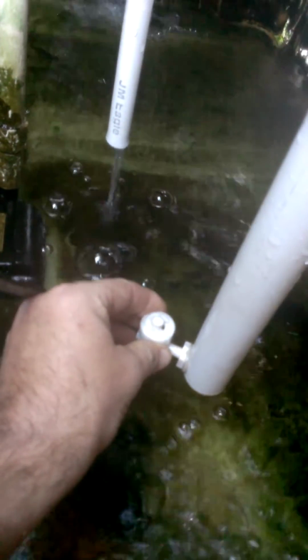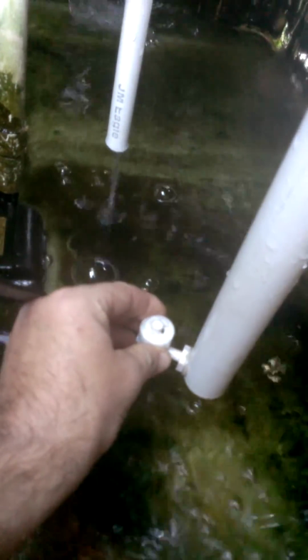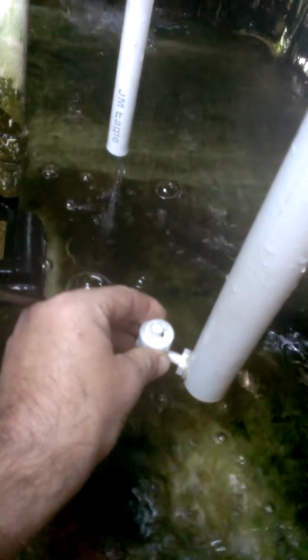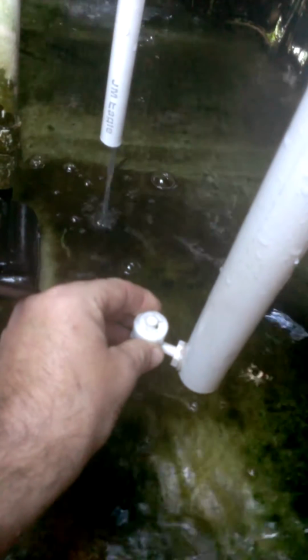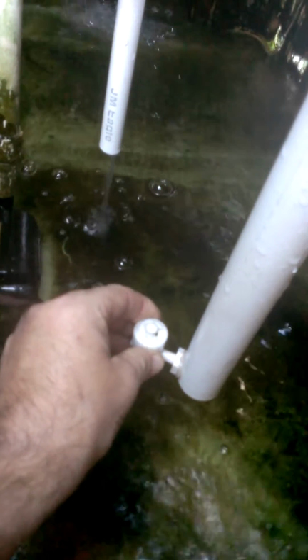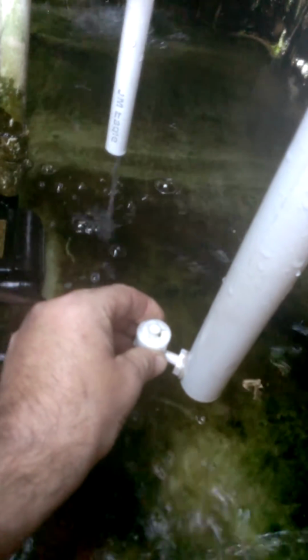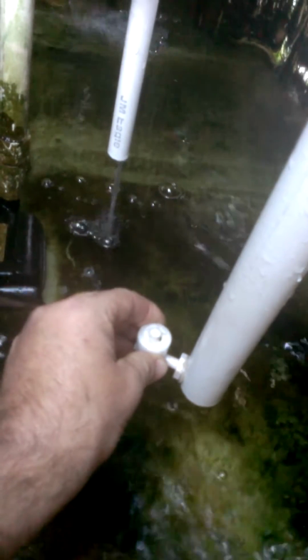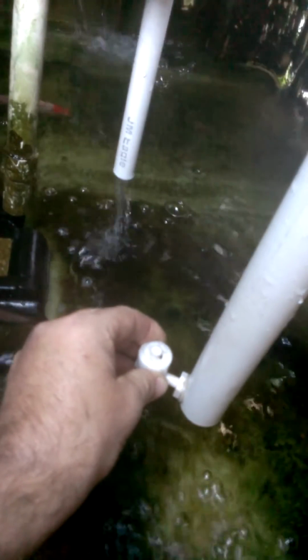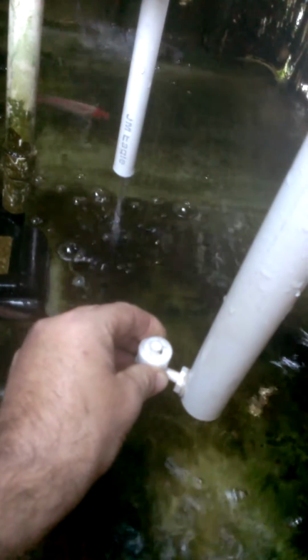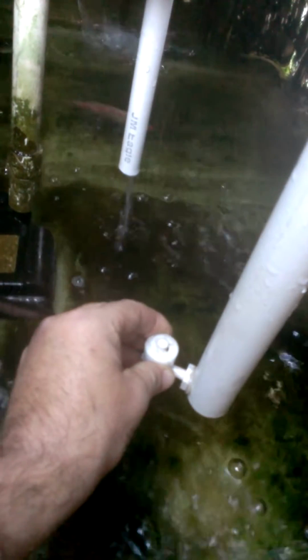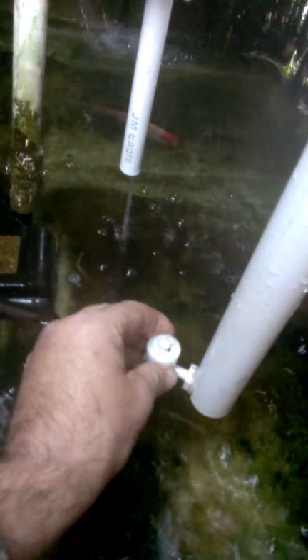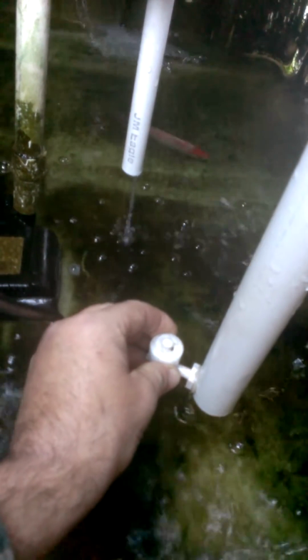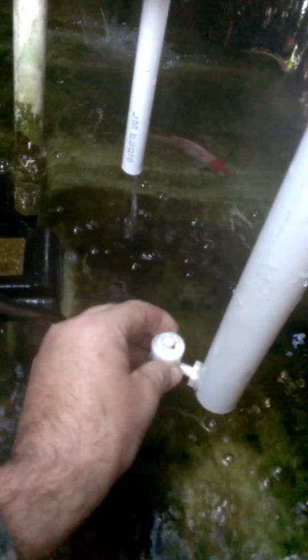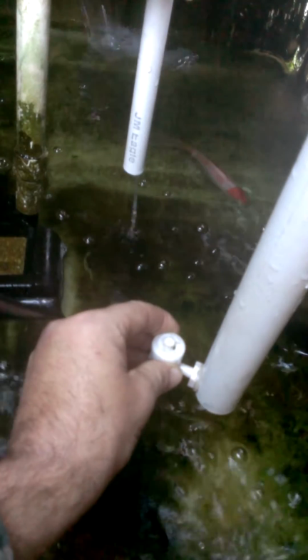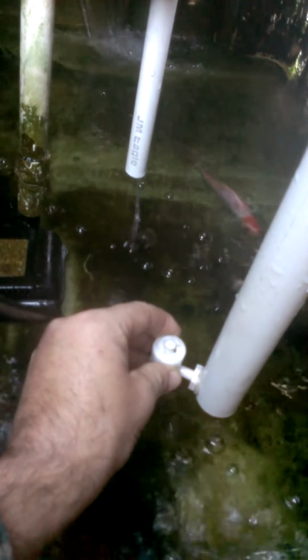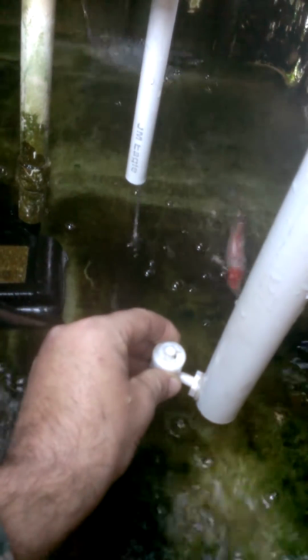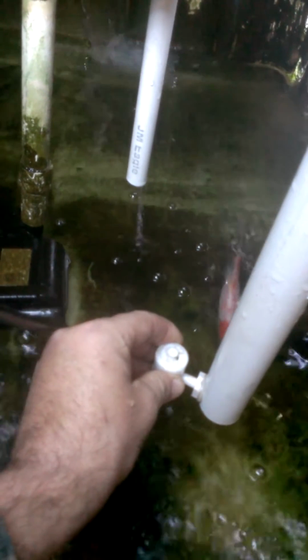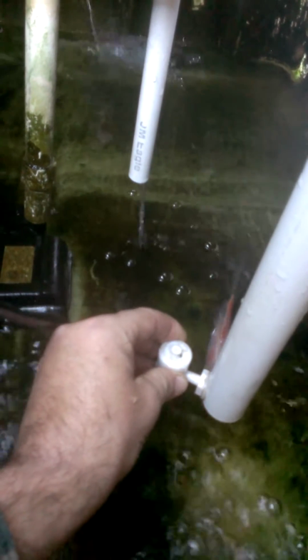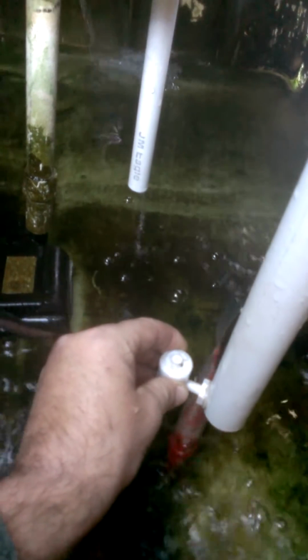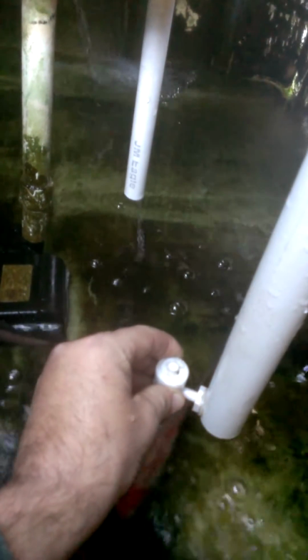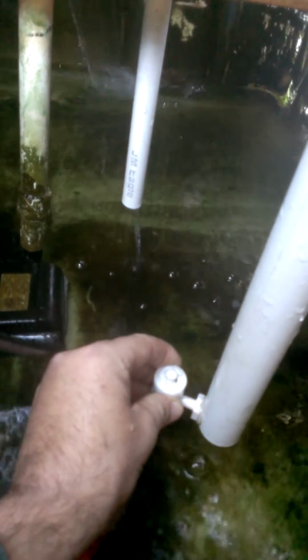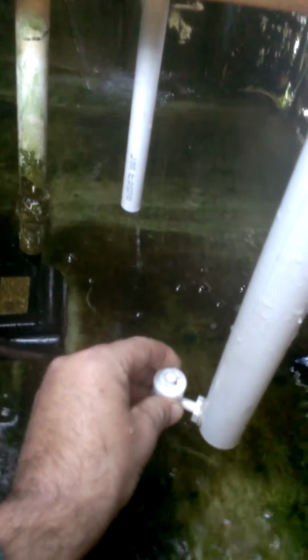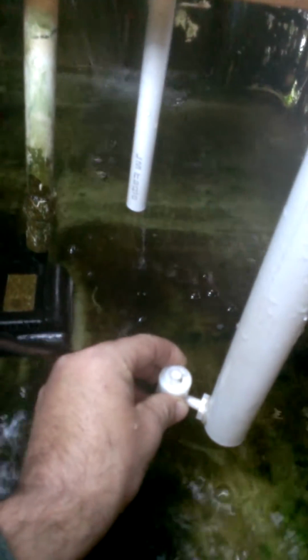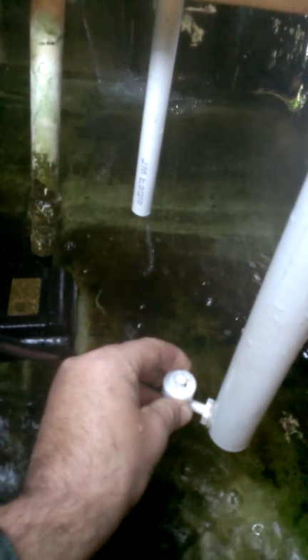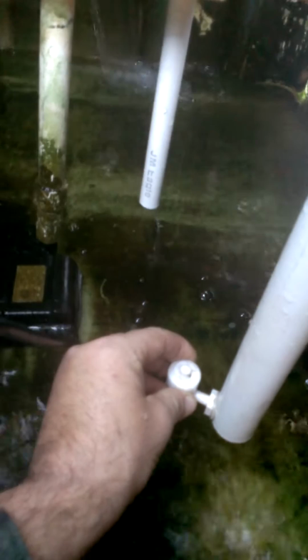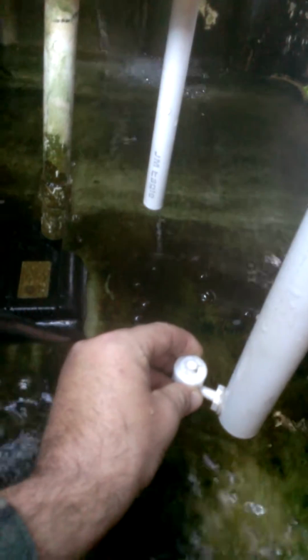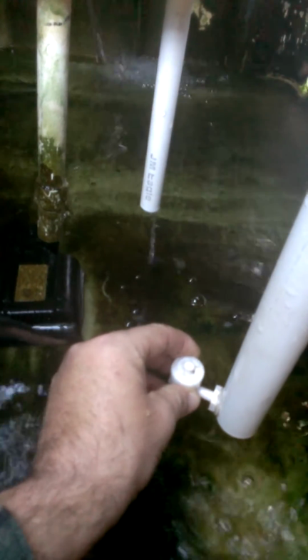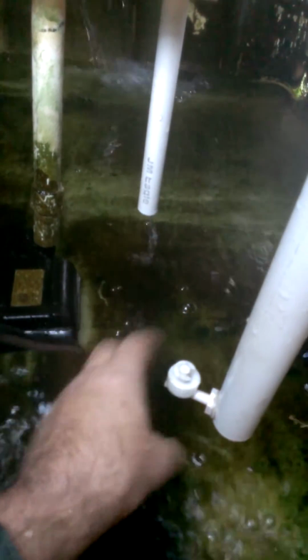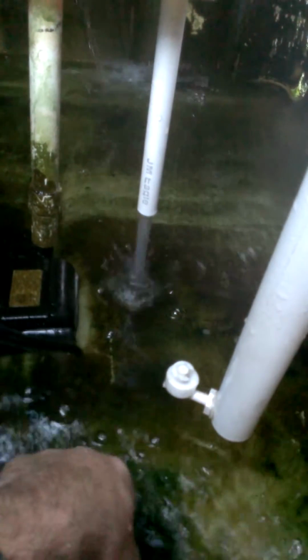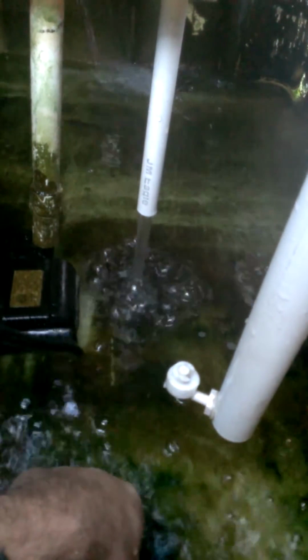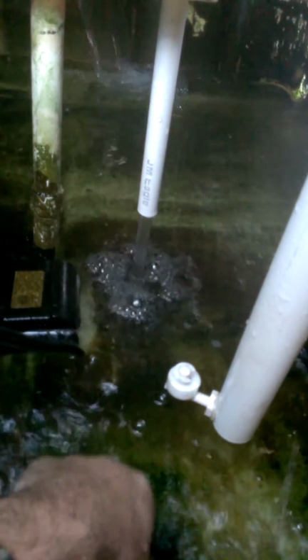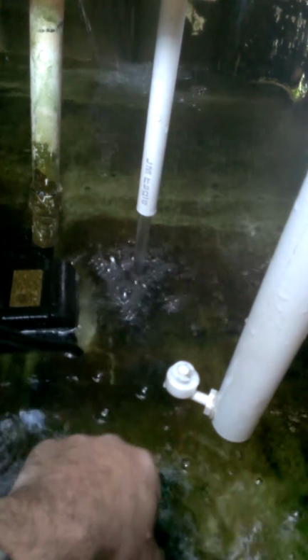I can actually turn that off if I raise the float. See there, it shuts it off. Now what's still draining is just water that's in the pipe — it'll drain all out after a few seconds and it's done, it won't keep running. Then if the water drops down below where it should be, it cuts on automatically.